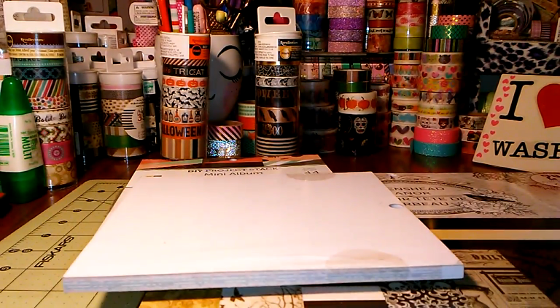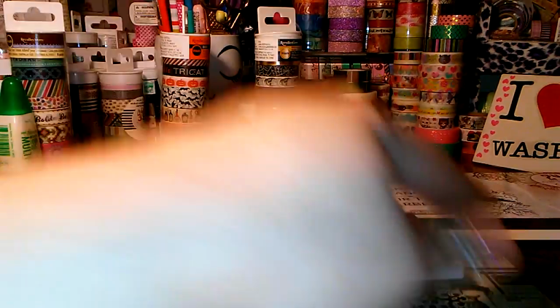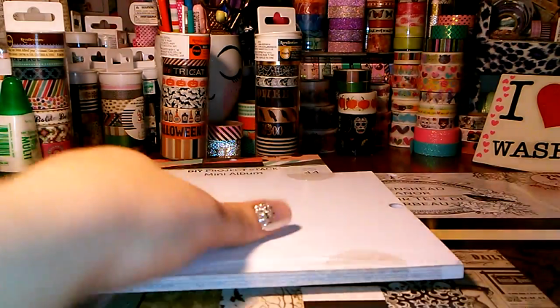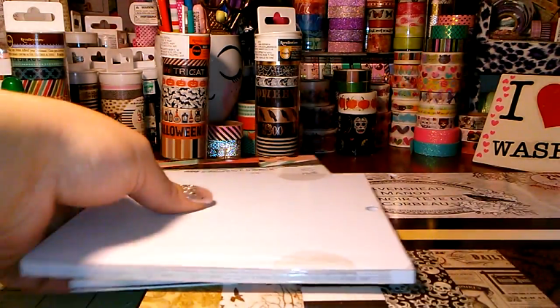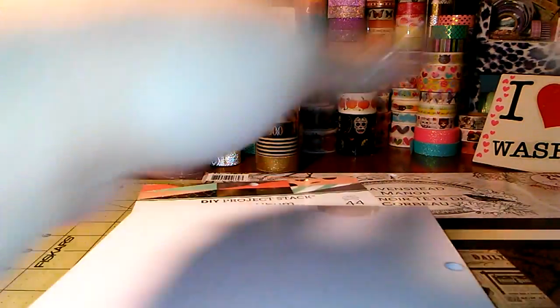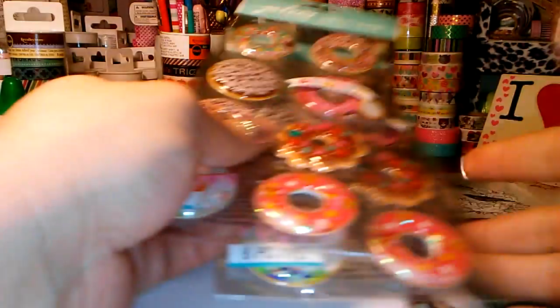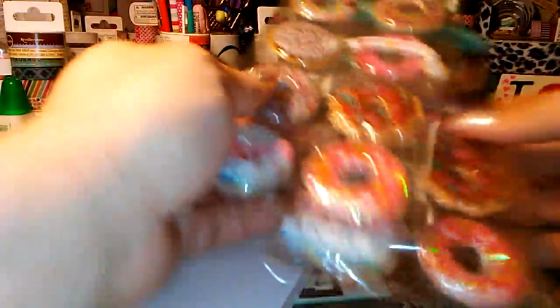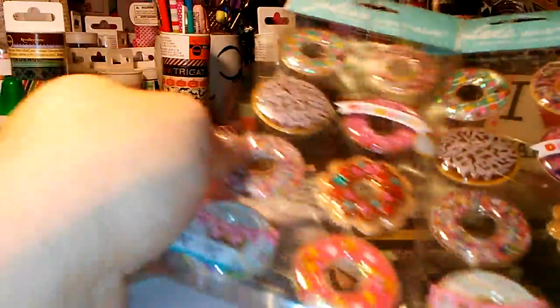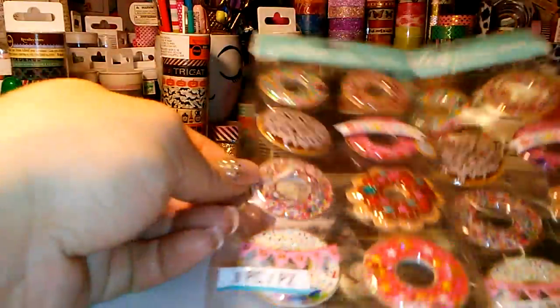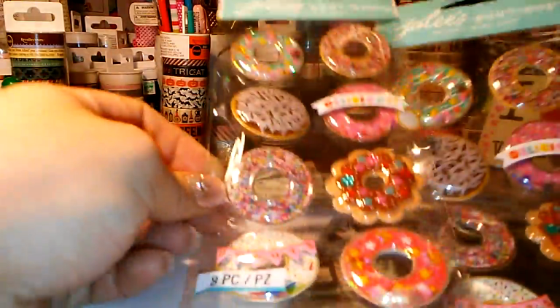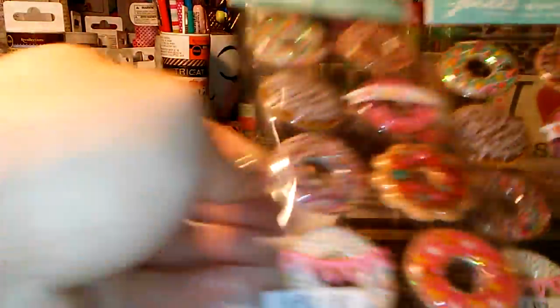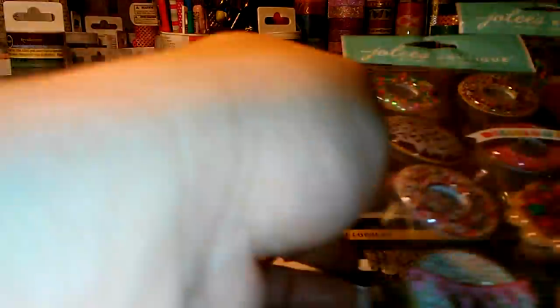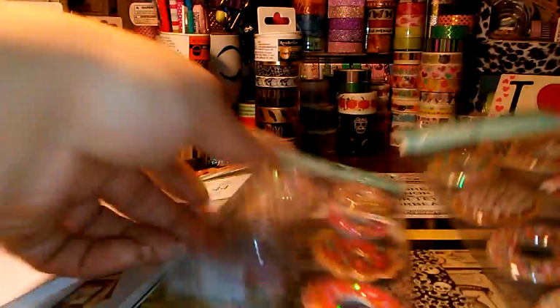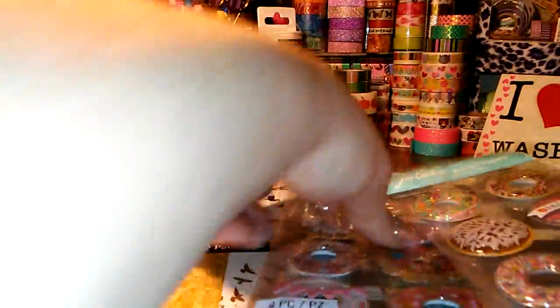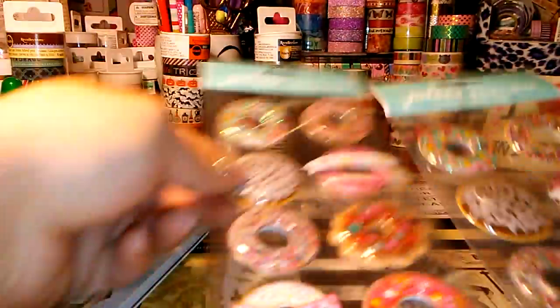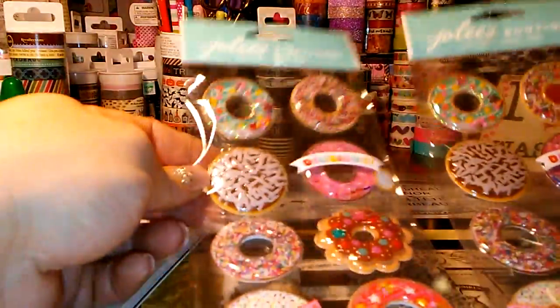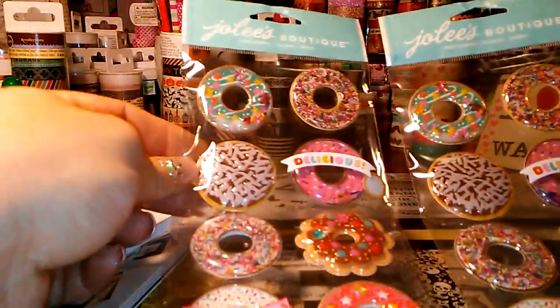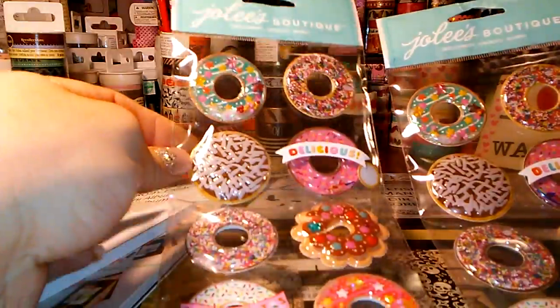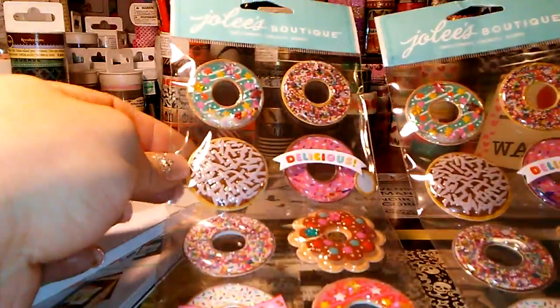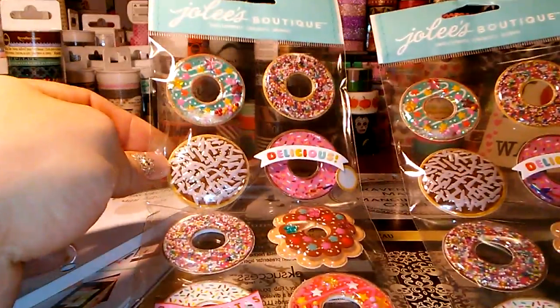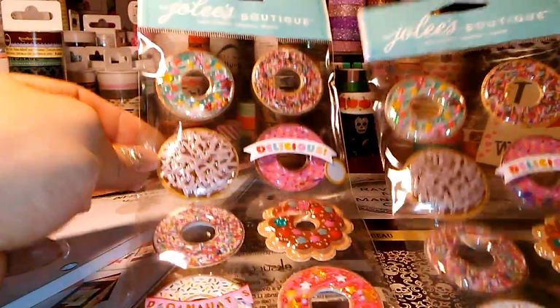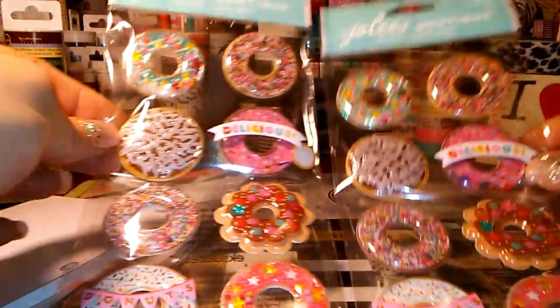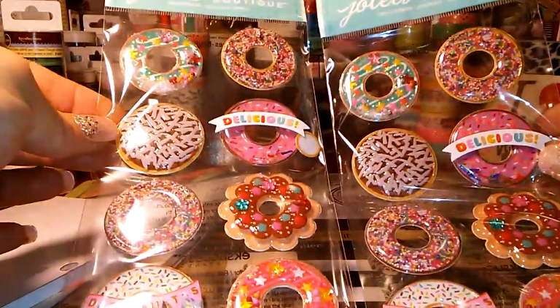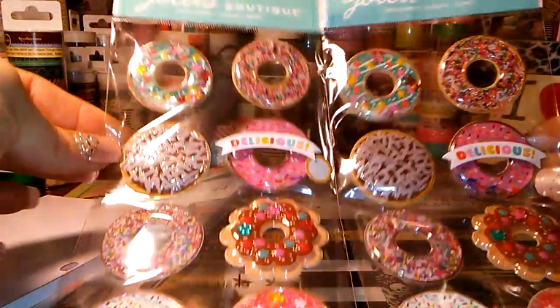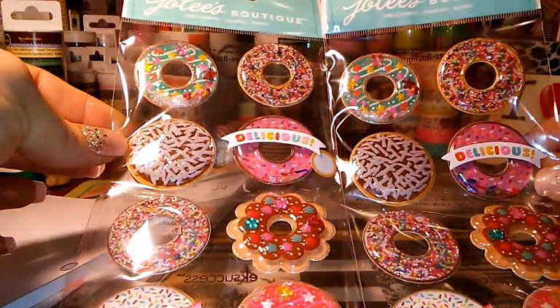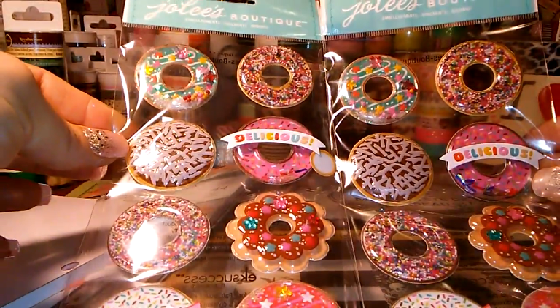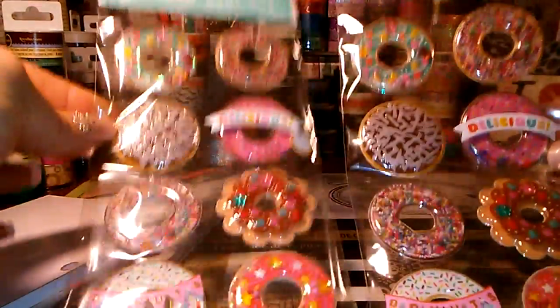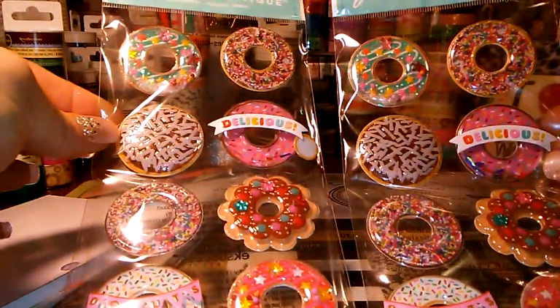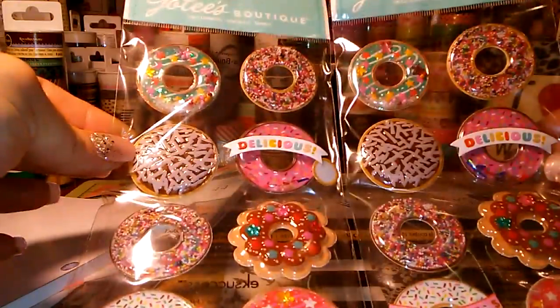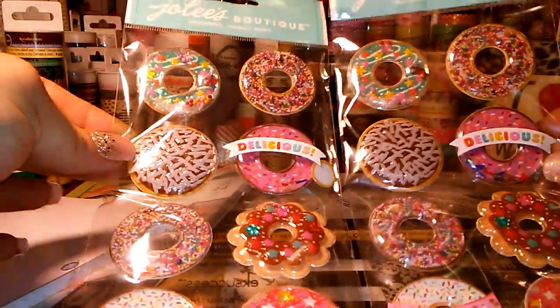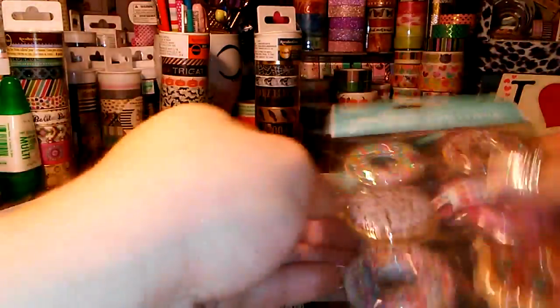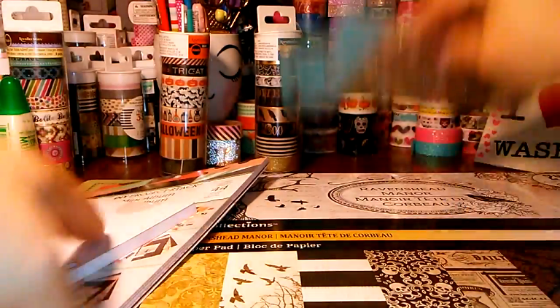And then I went ahead and got two more of the donut stickers. These are the little shakers. Jolie's stickers are 40% off right now at Michaels, and I wanted two more, so I got two more of the donuts.